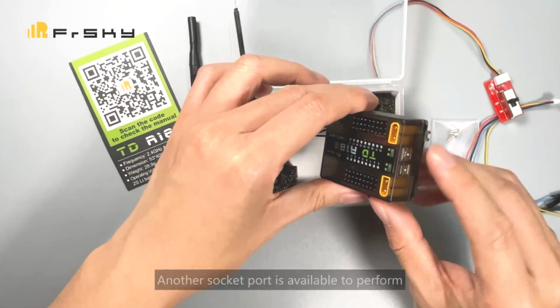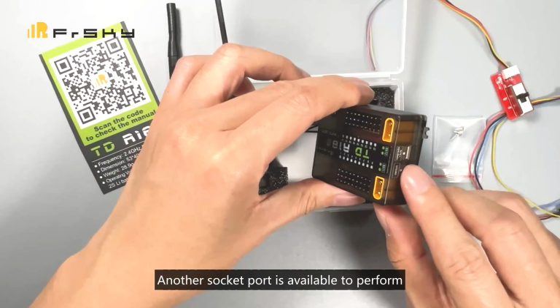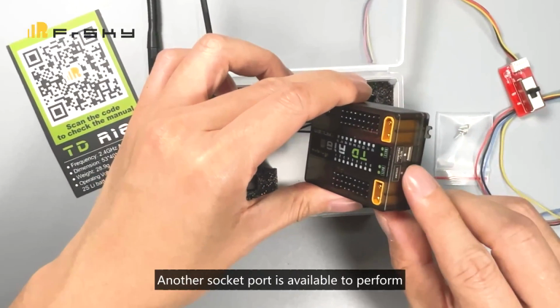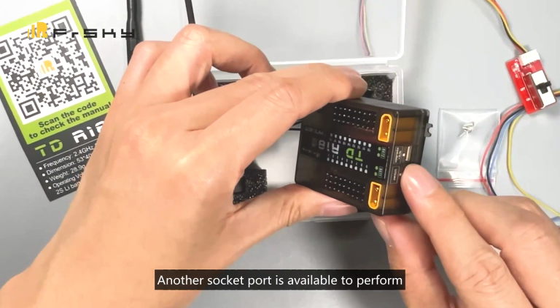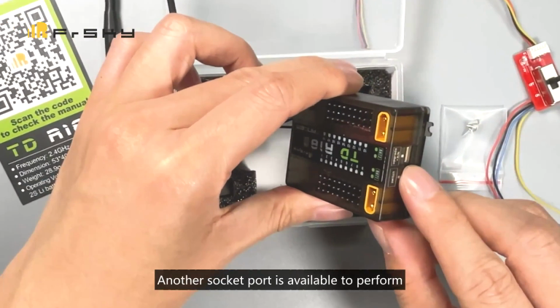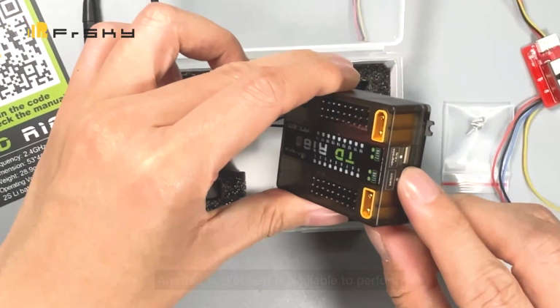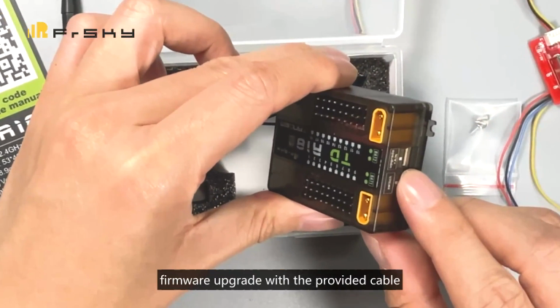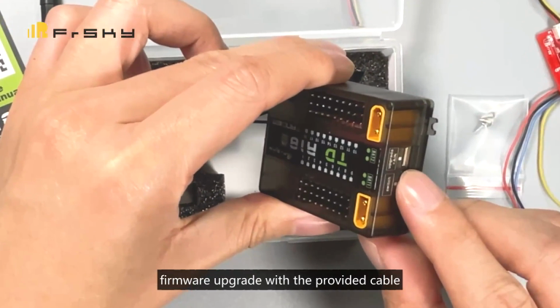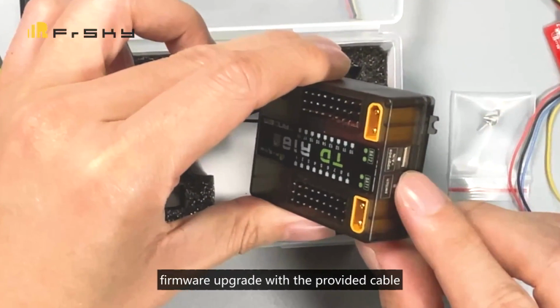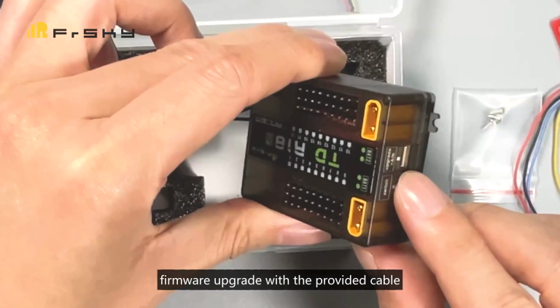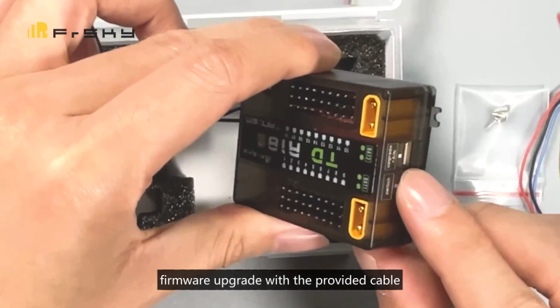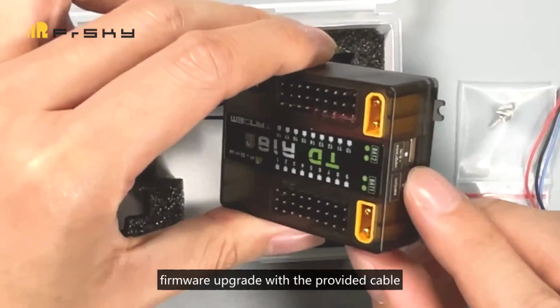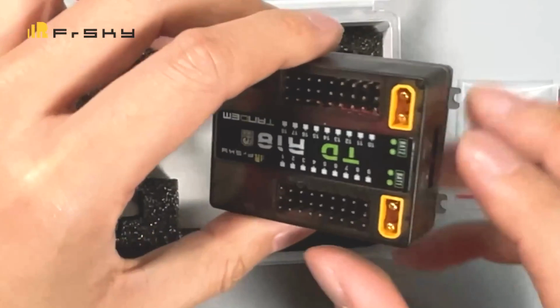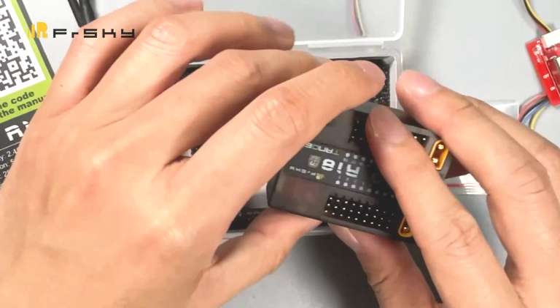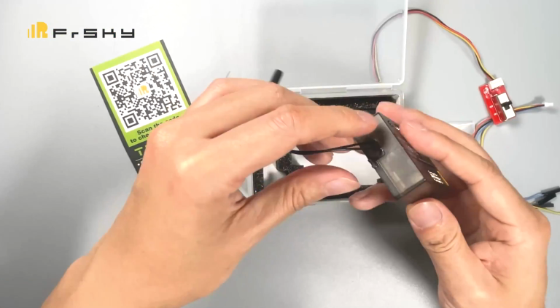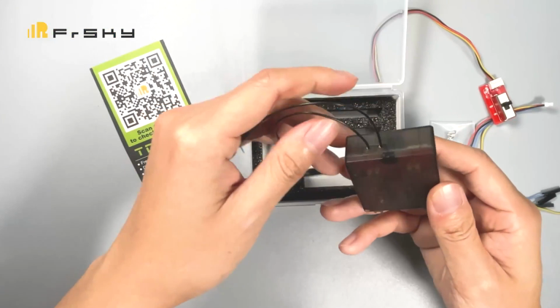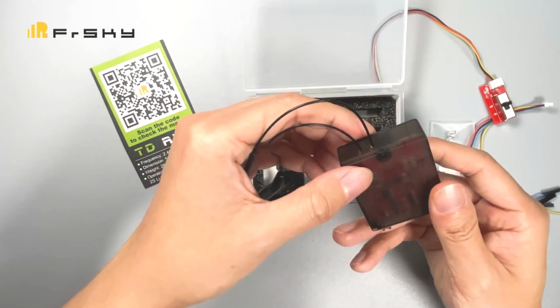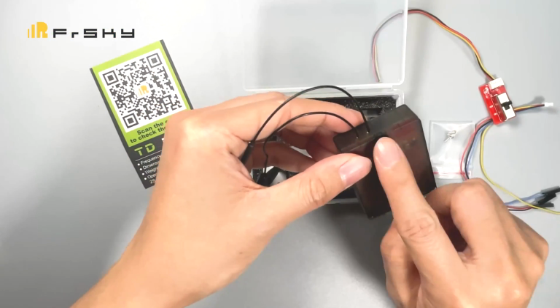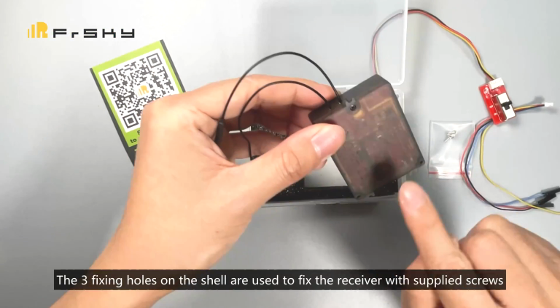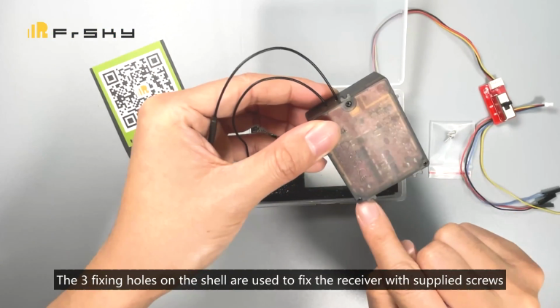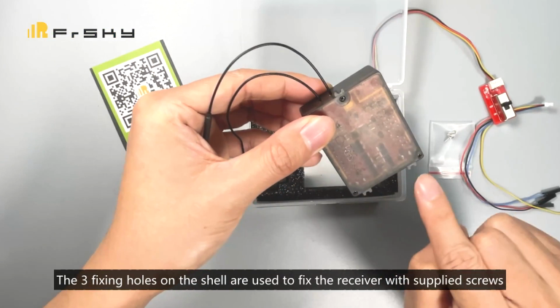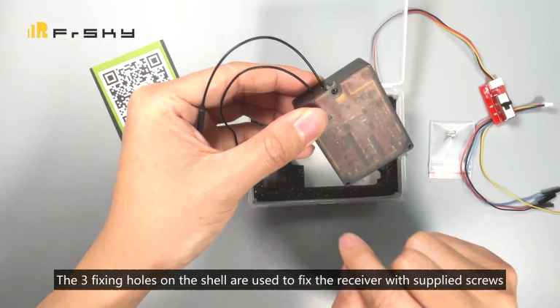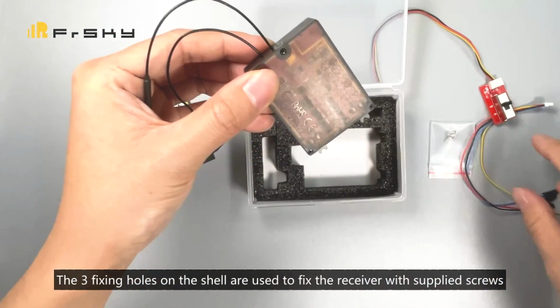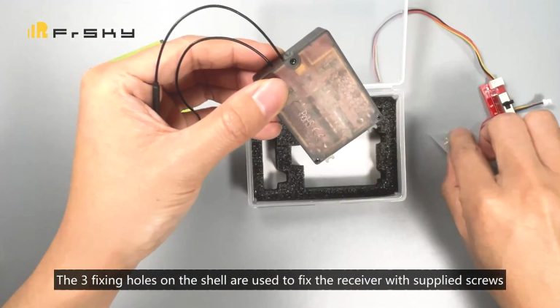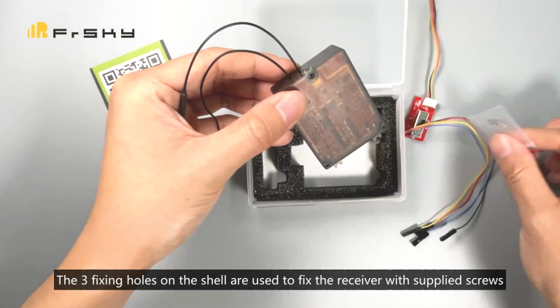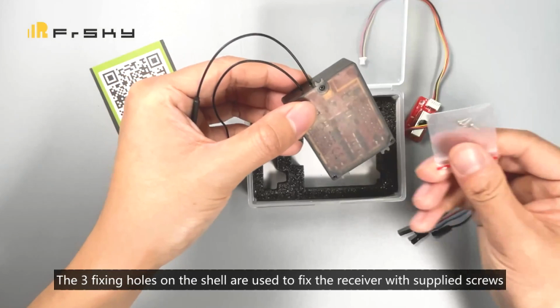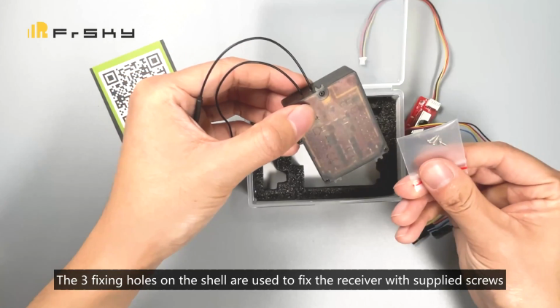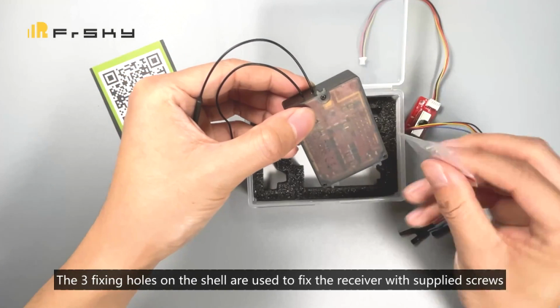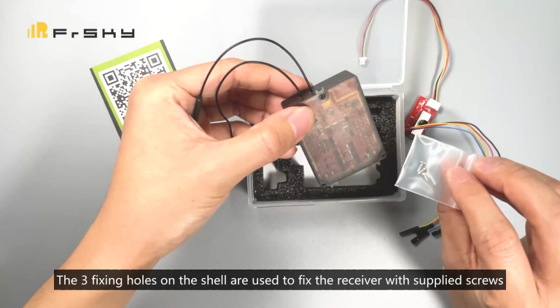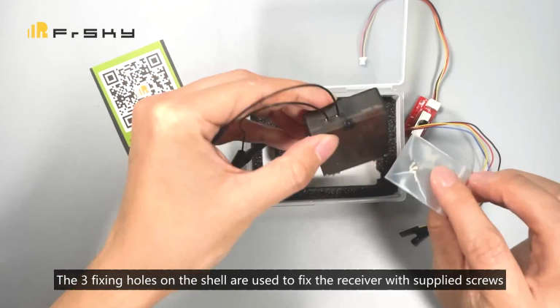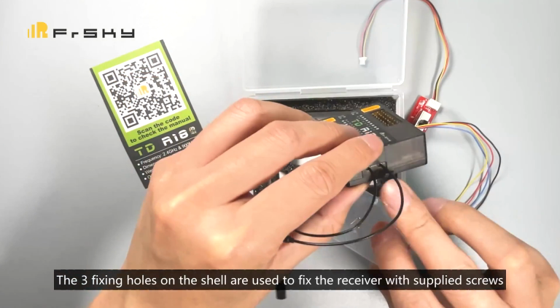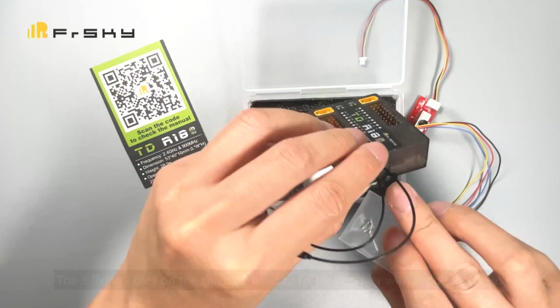Another socket port is available to perform firmware upgrades with the provided cable. The three fixing holes on the shell are used to fix the receiver to the model with the supplied screws.